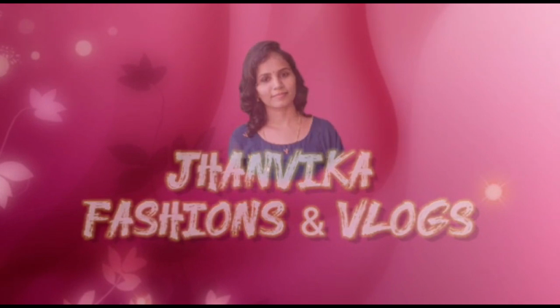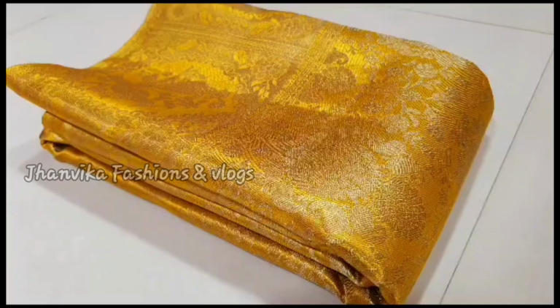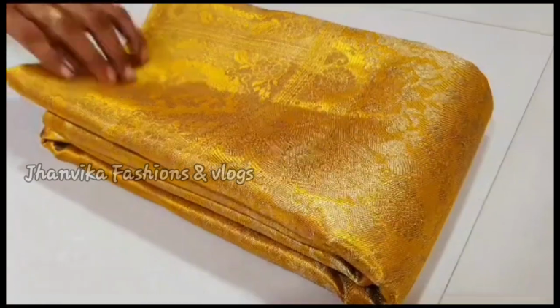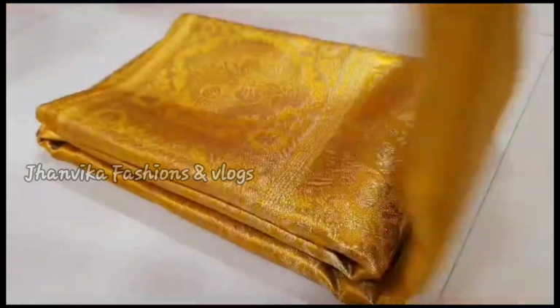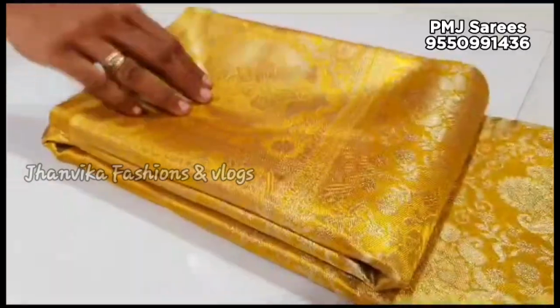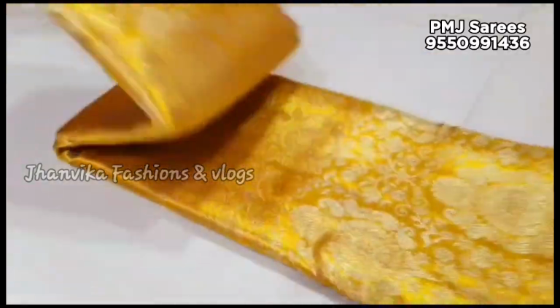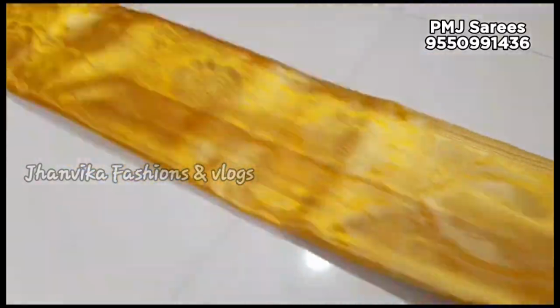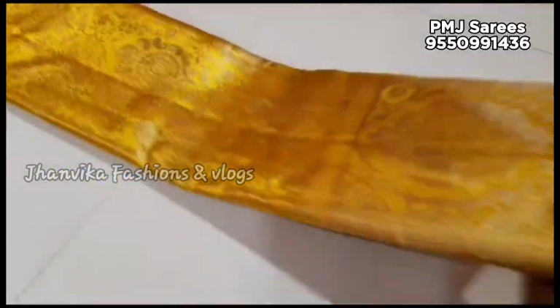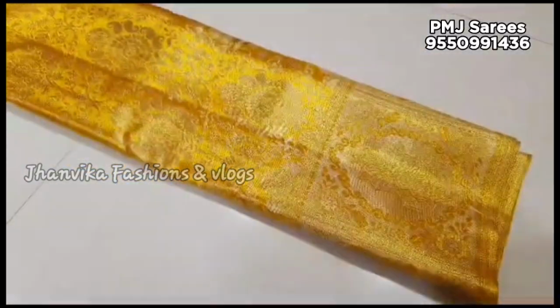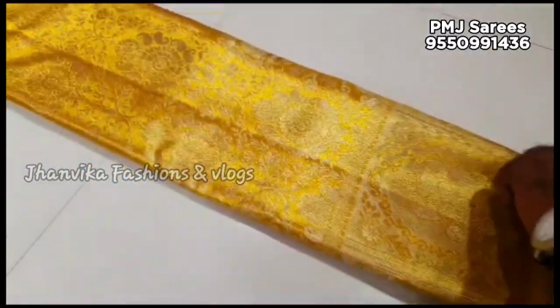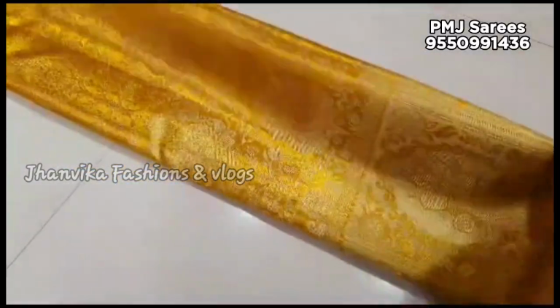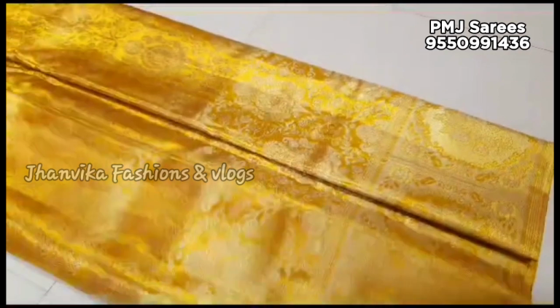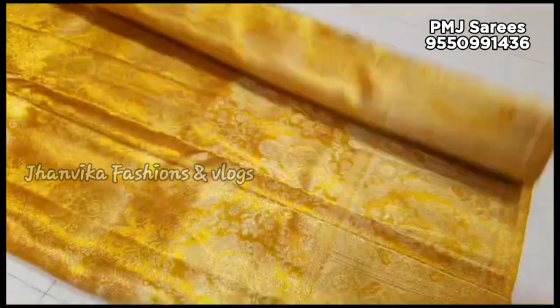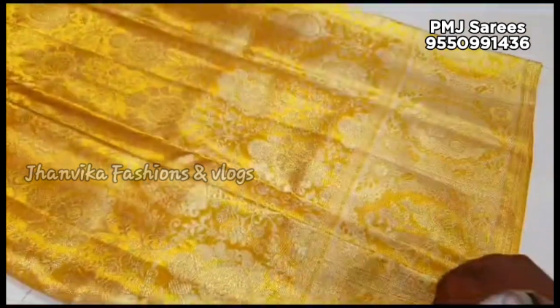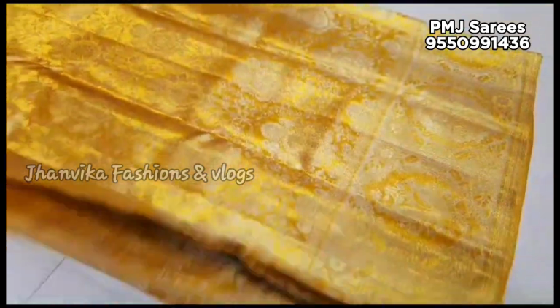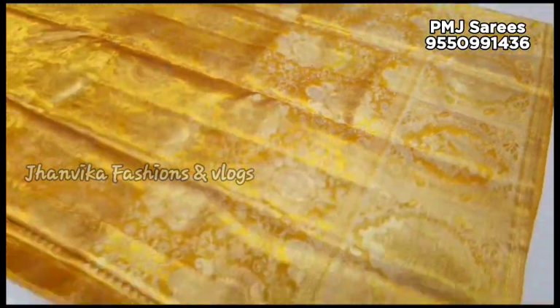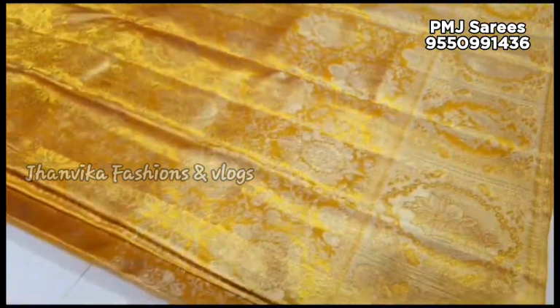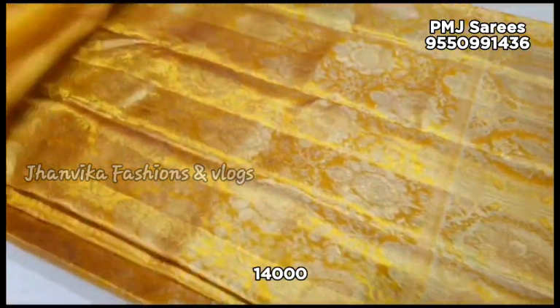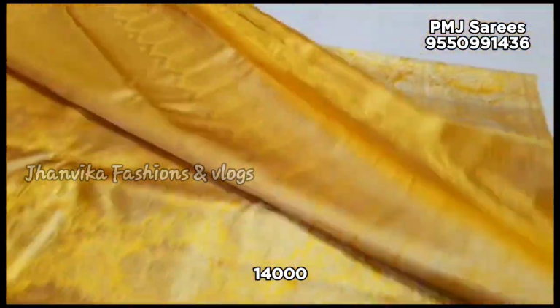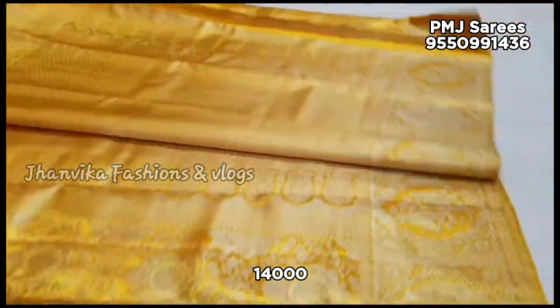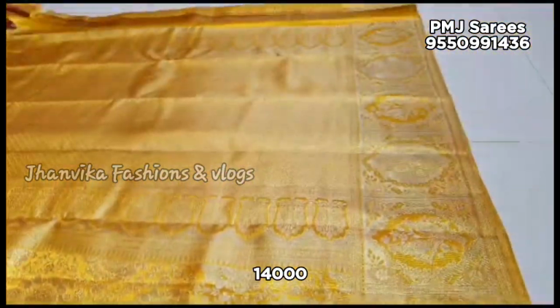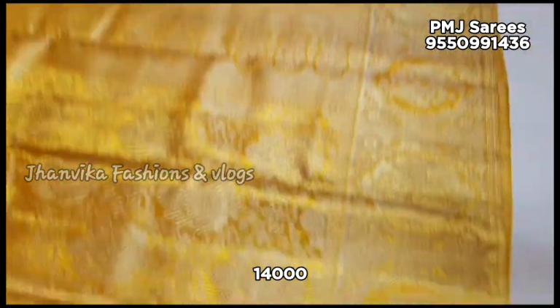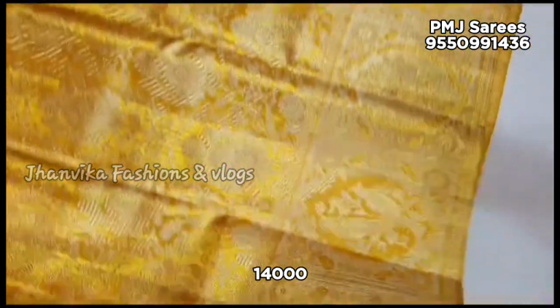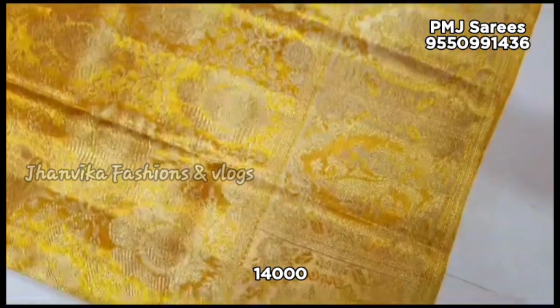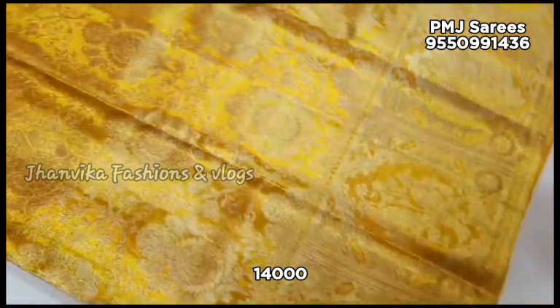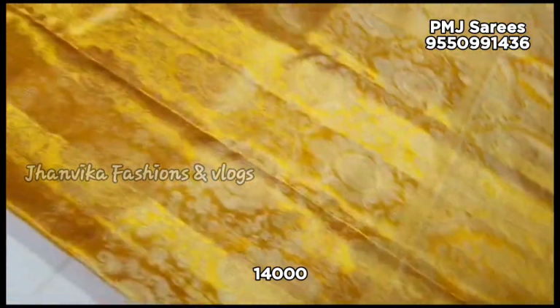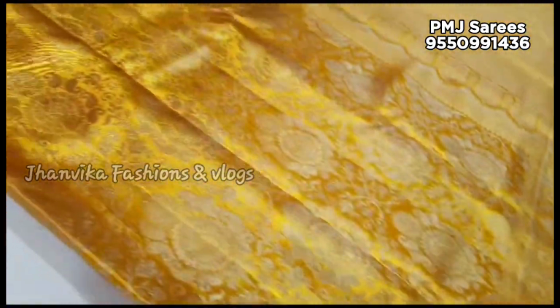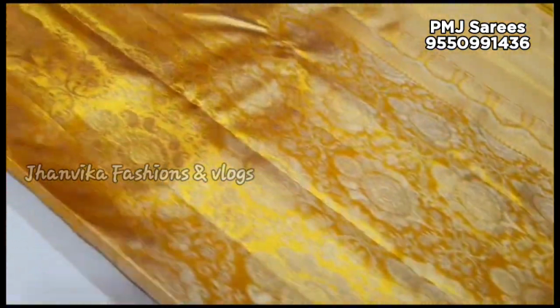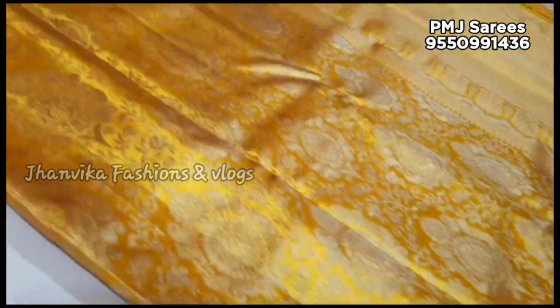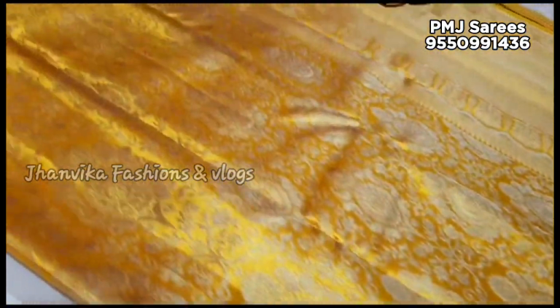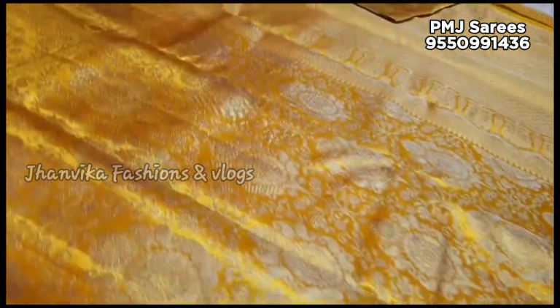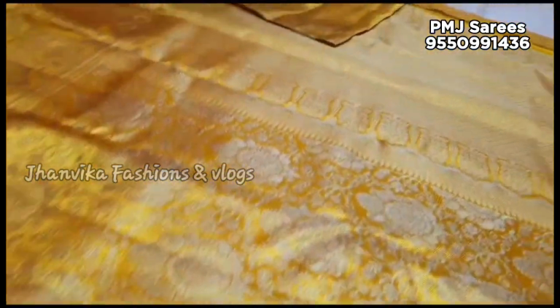we have made different color combinations. We have also highlighted various color combinations. We are going to mention the price details. Please skip the video.